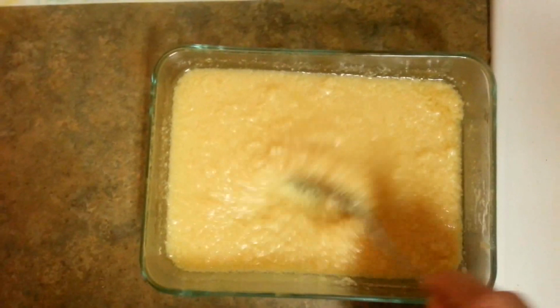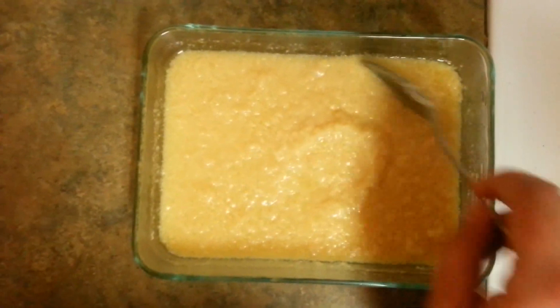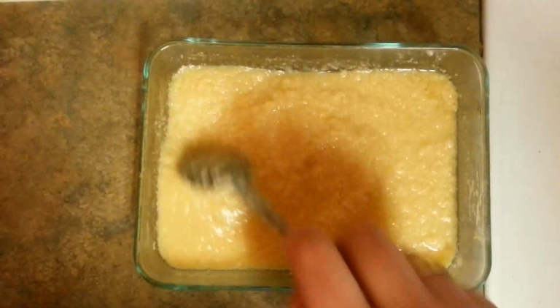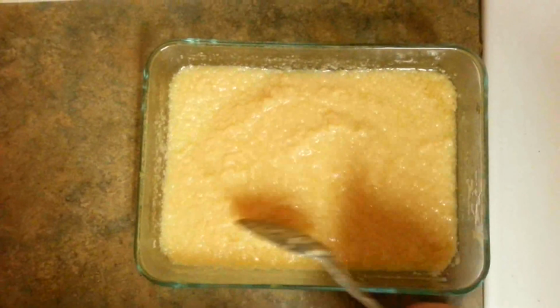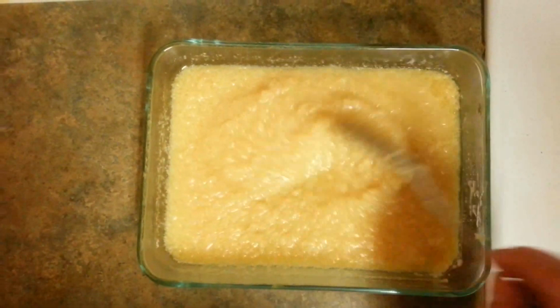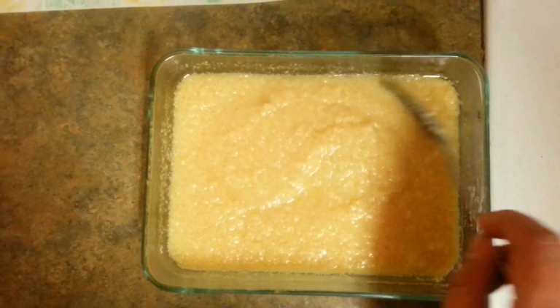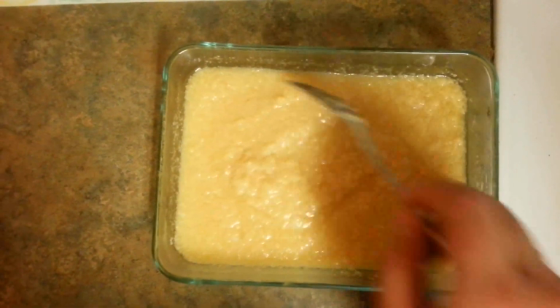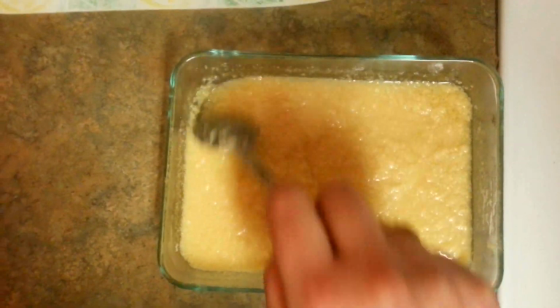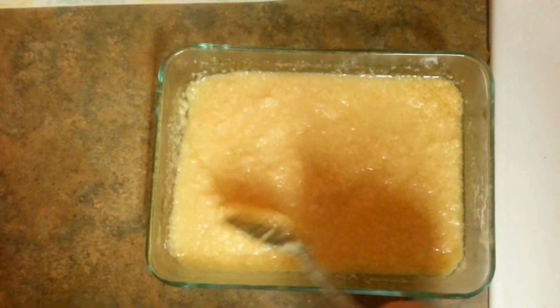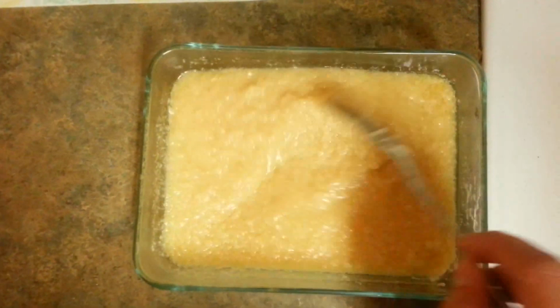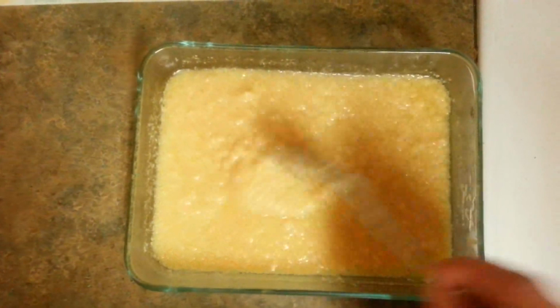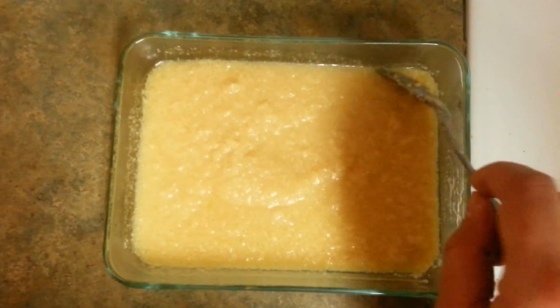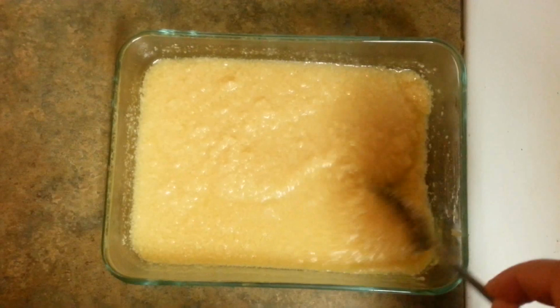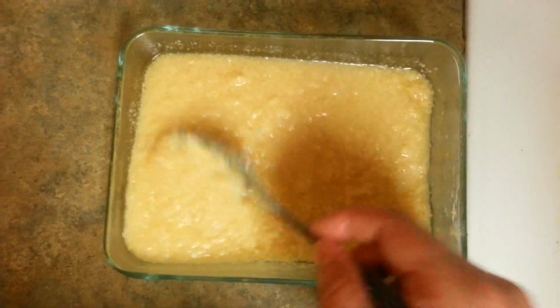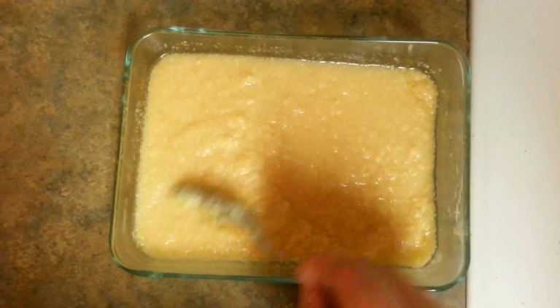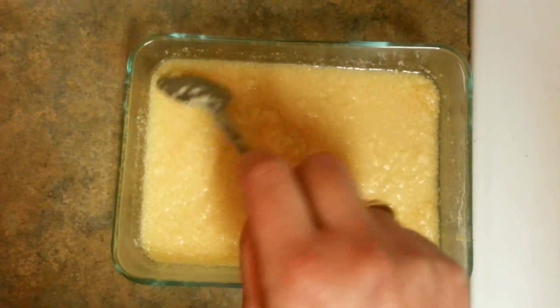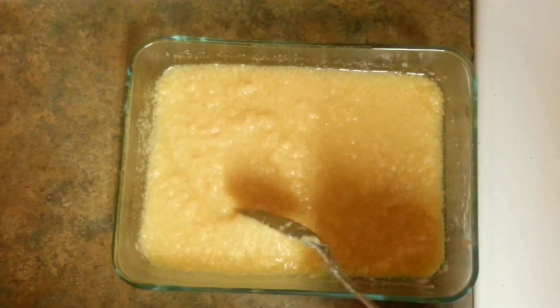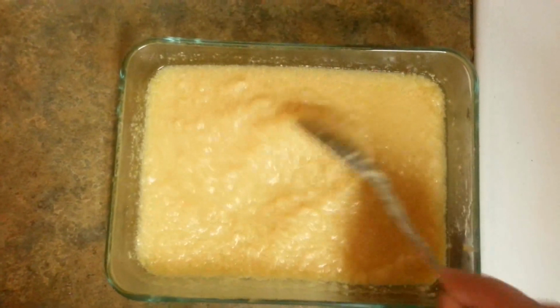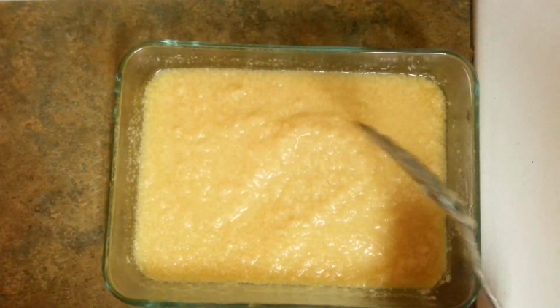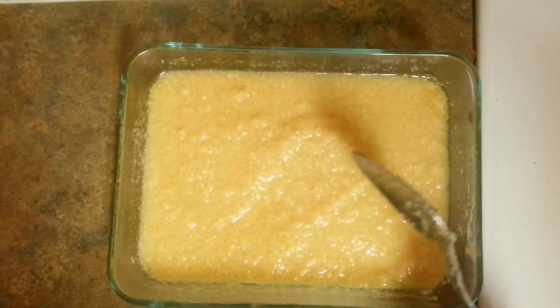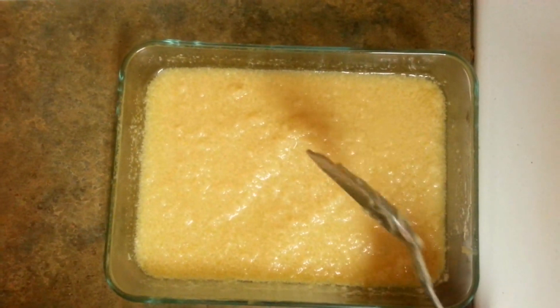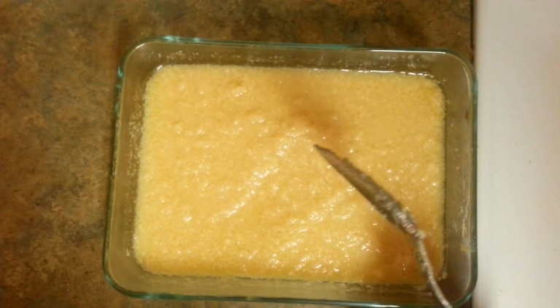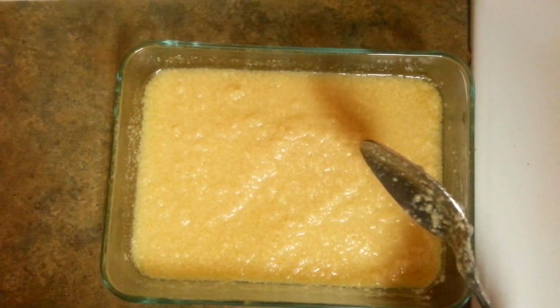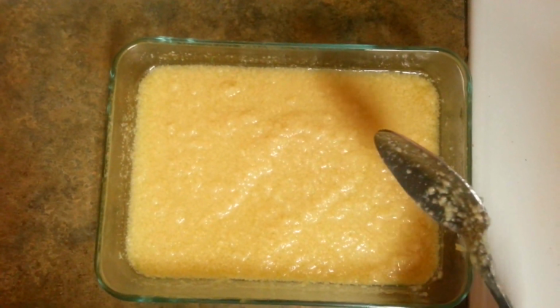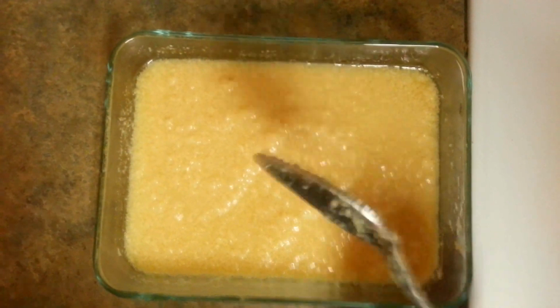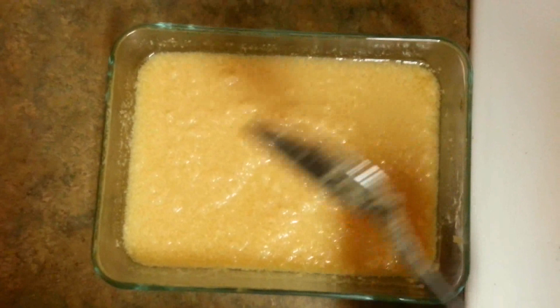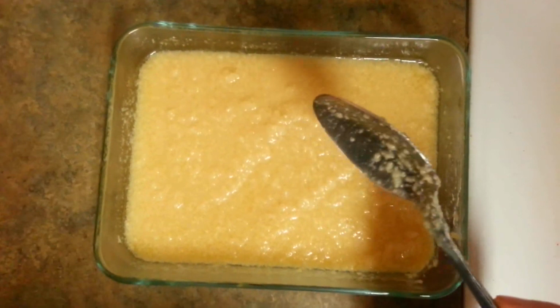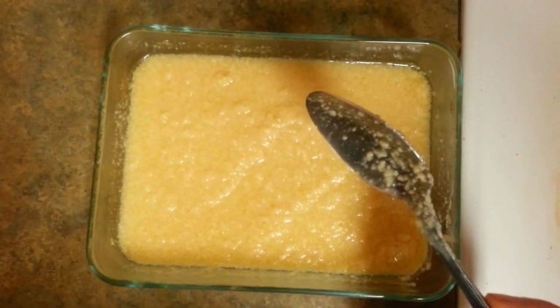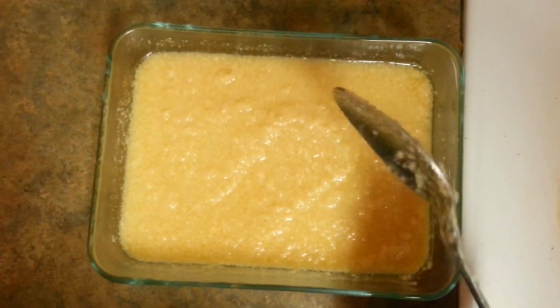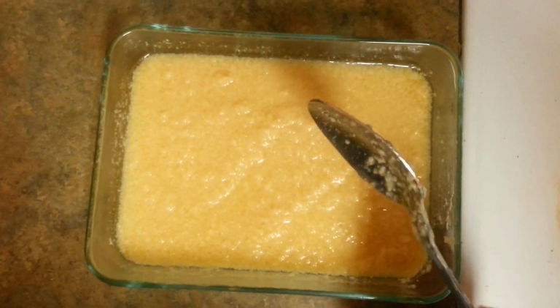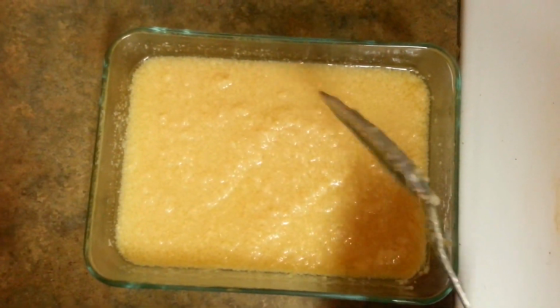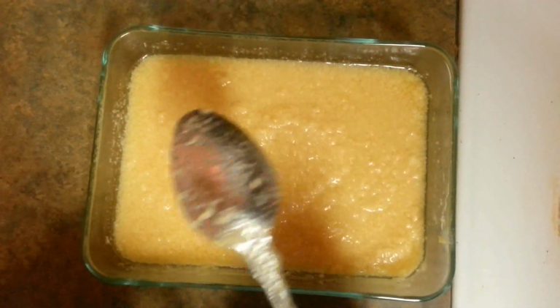So this is the consistency we have after about 6 minutes. We have to keep stirring in between — it will take around 2 more minutes. We will stir this at intervals of 30 seconds more.